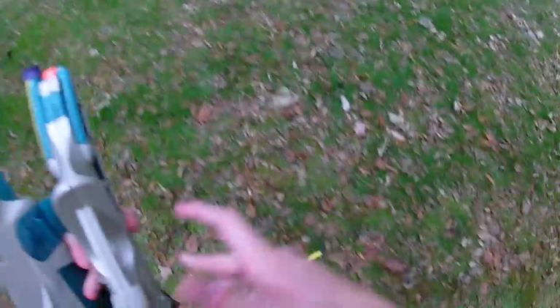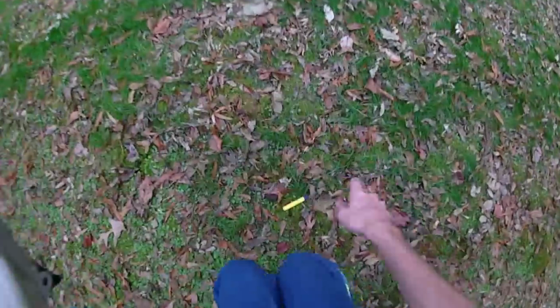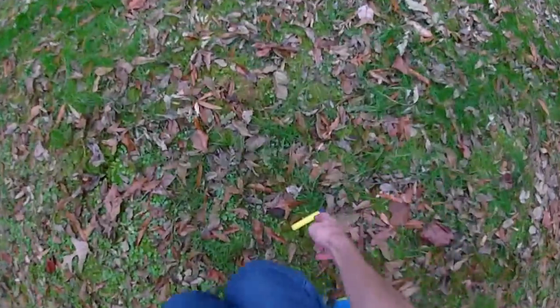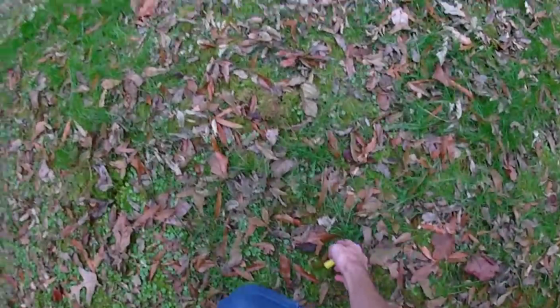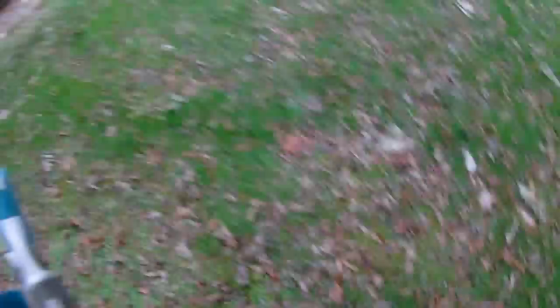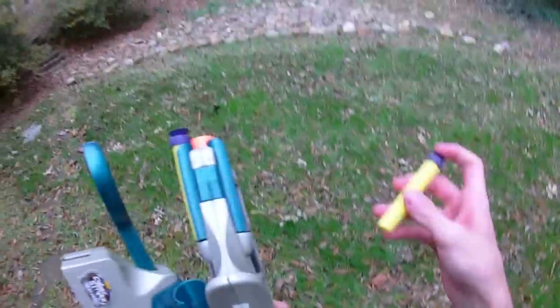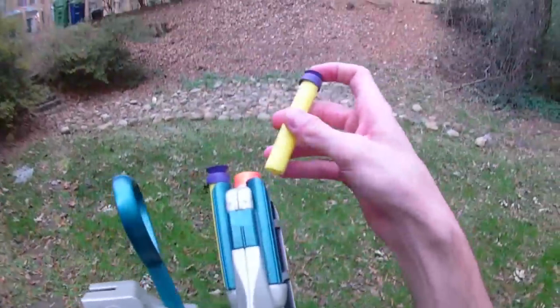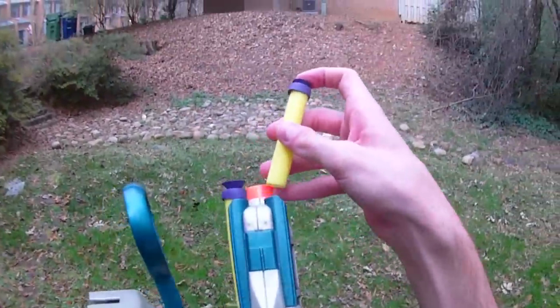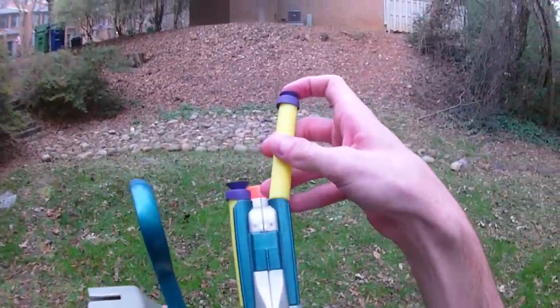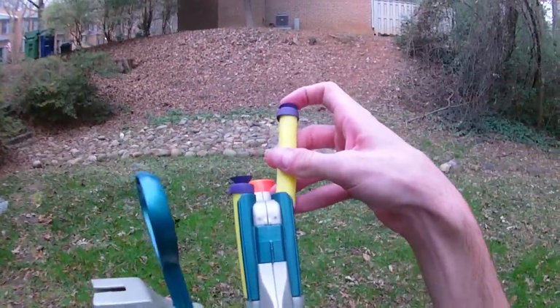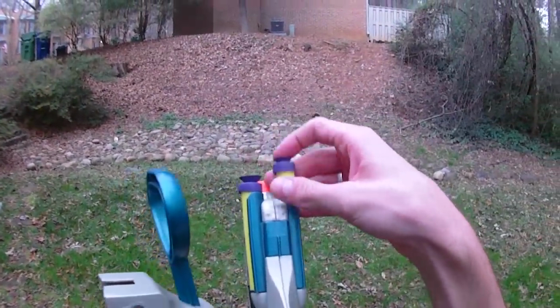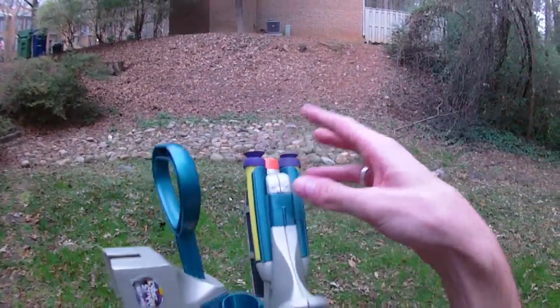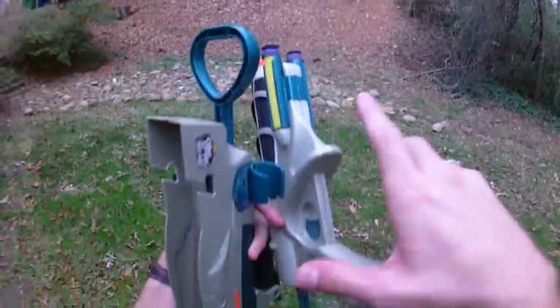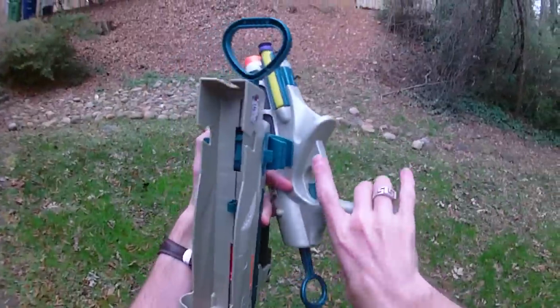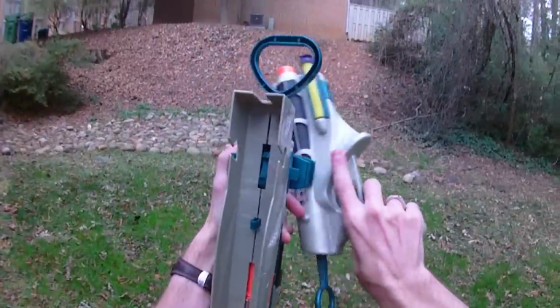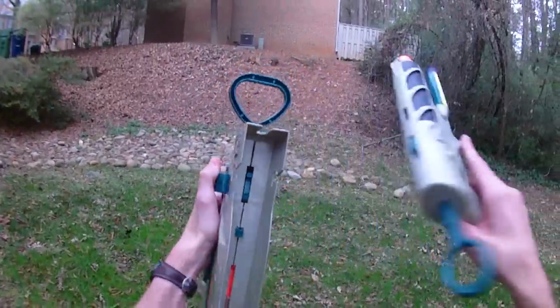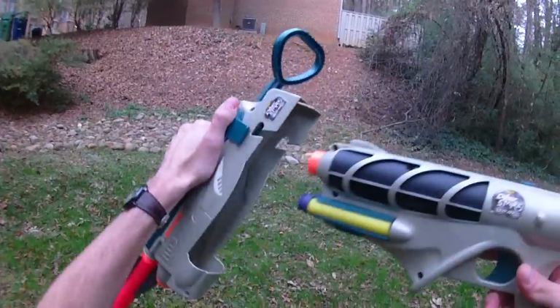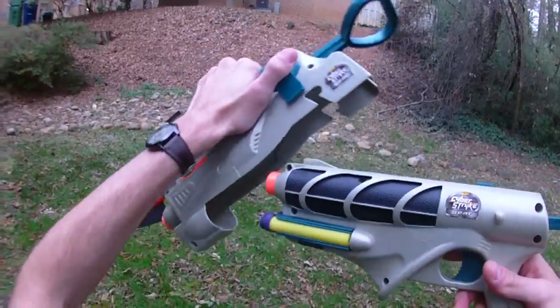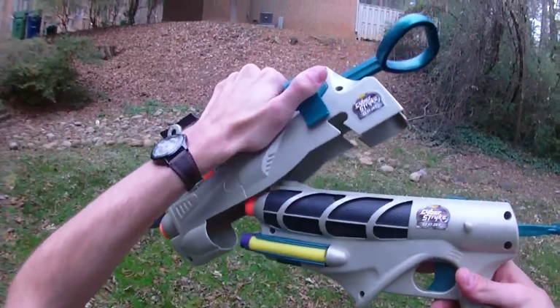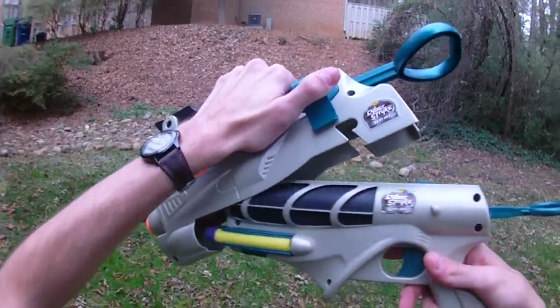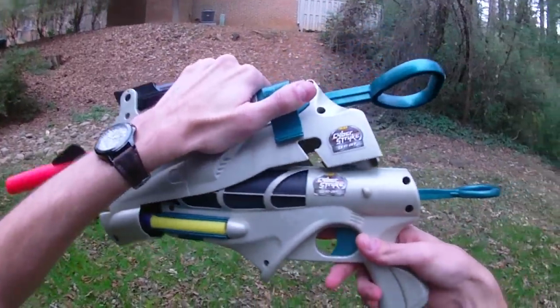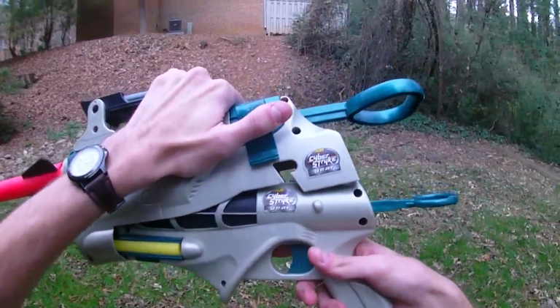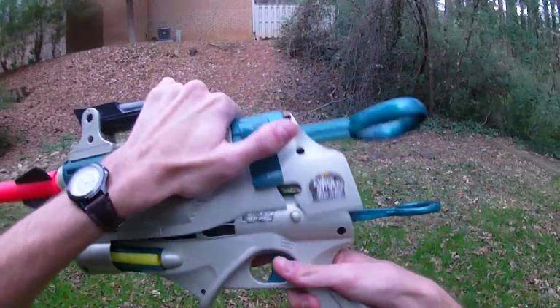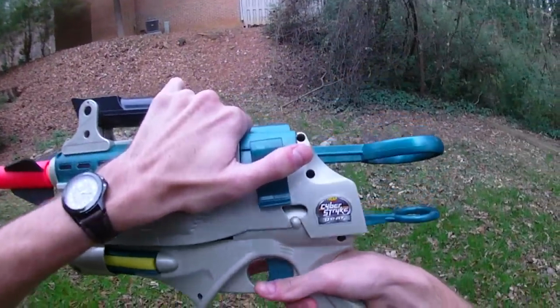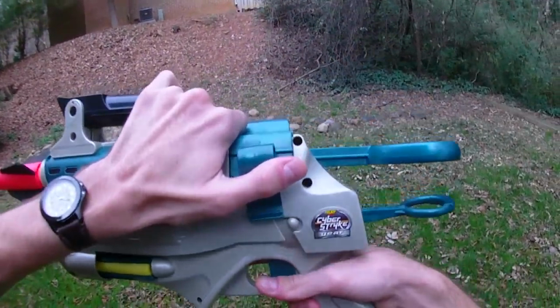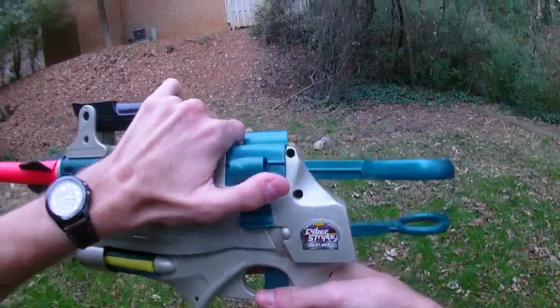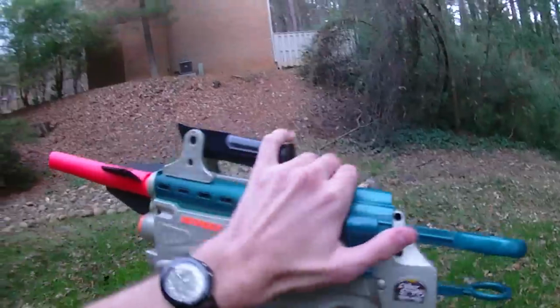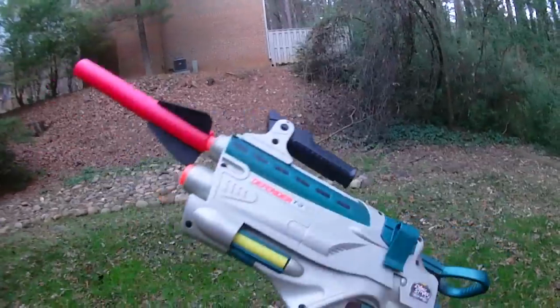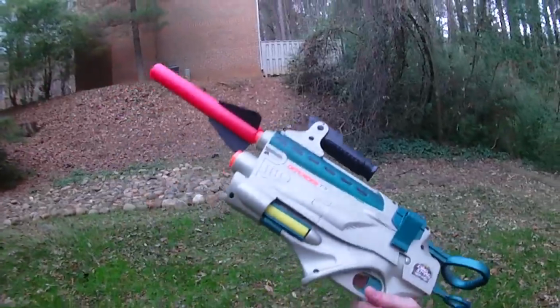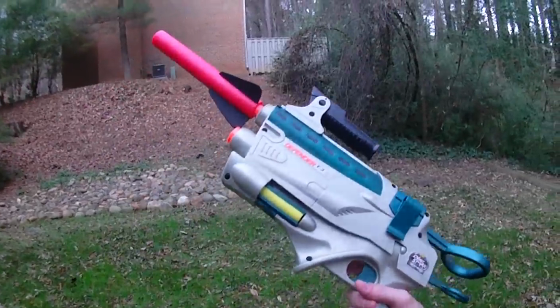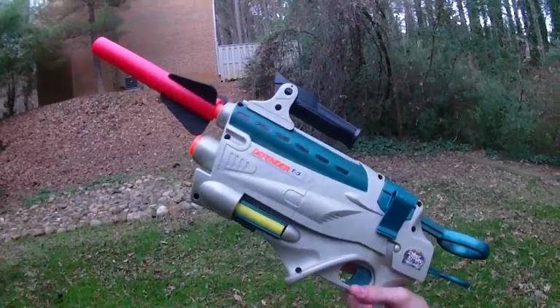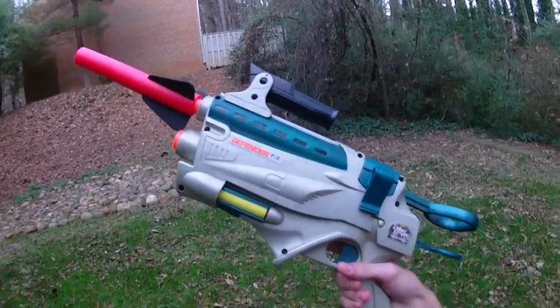We lost a dart, but that's alright. So I'm actually going to put it together and fire it for you. It's just a really neat vintage system.